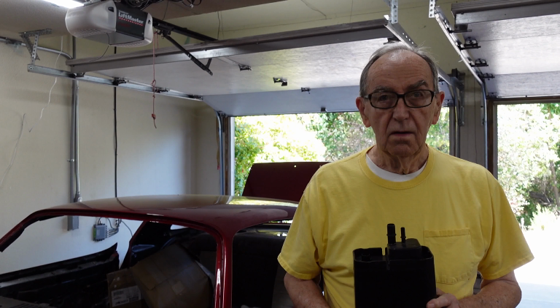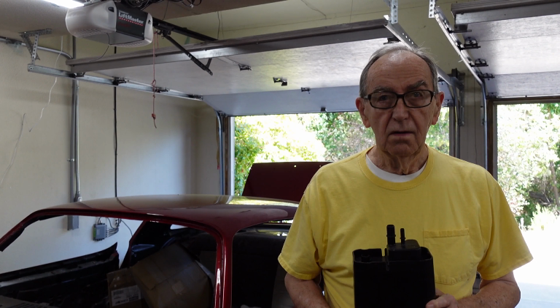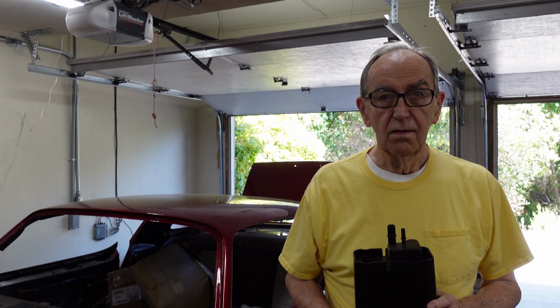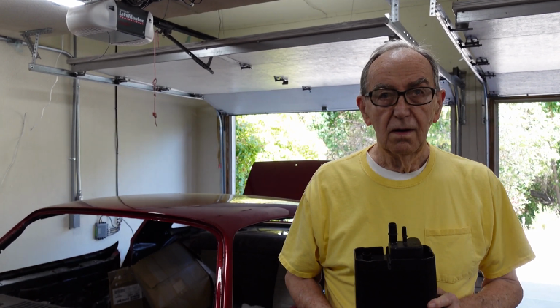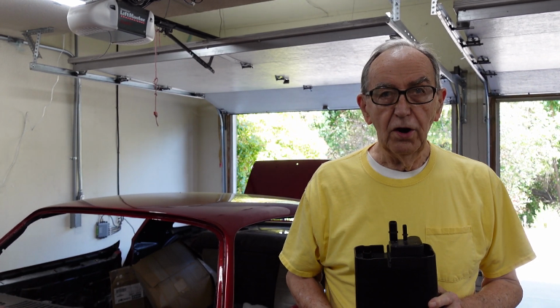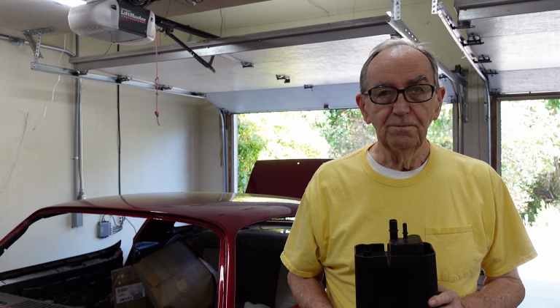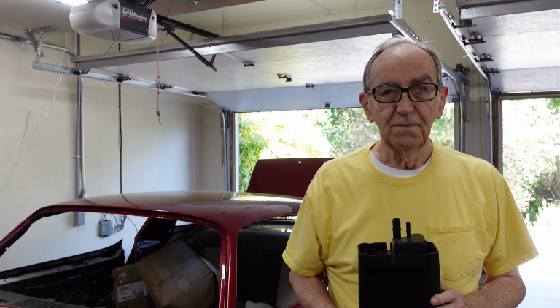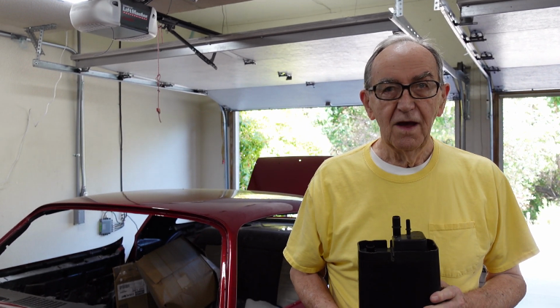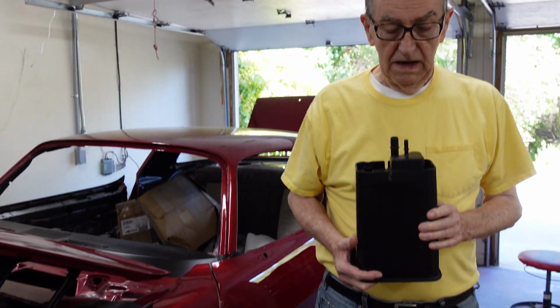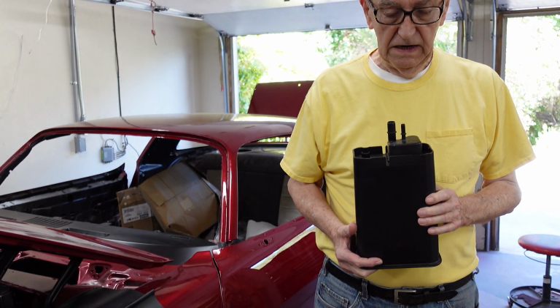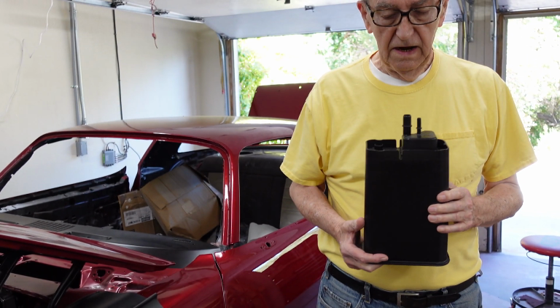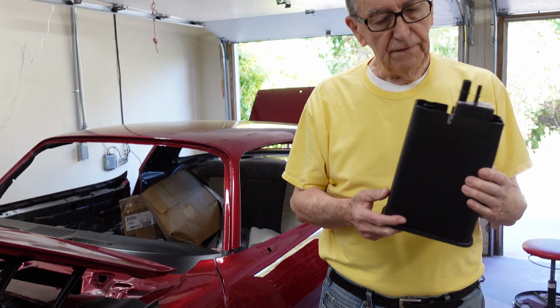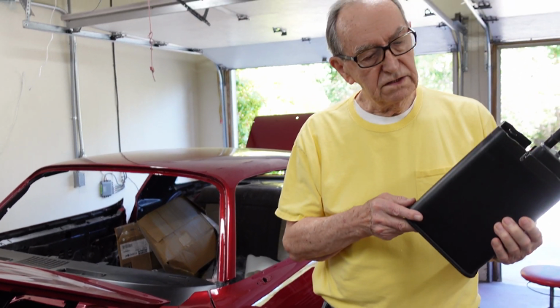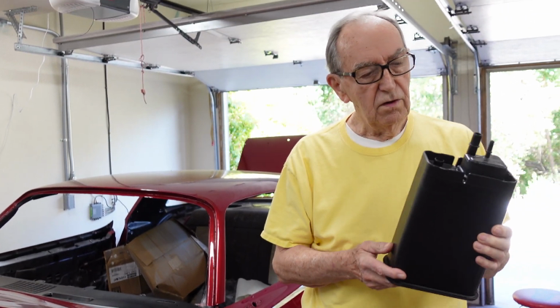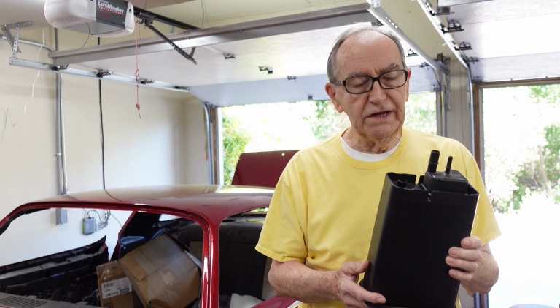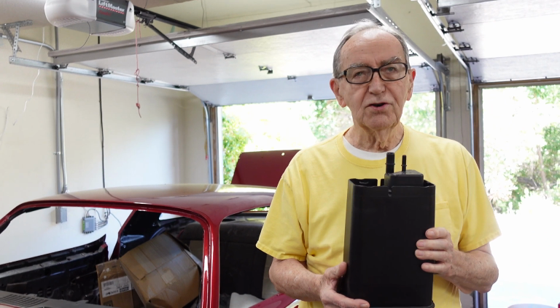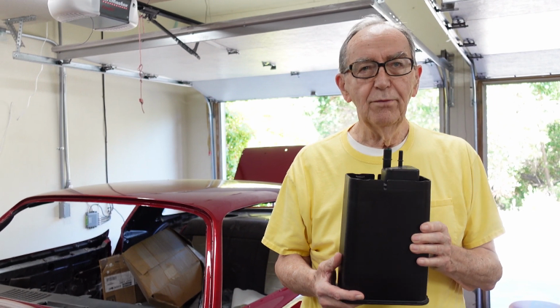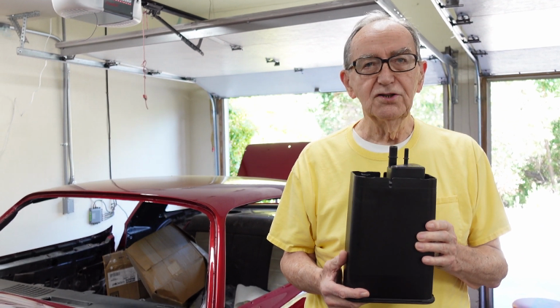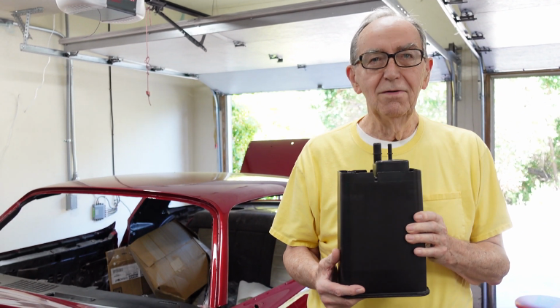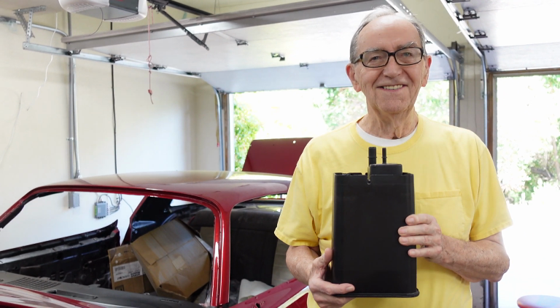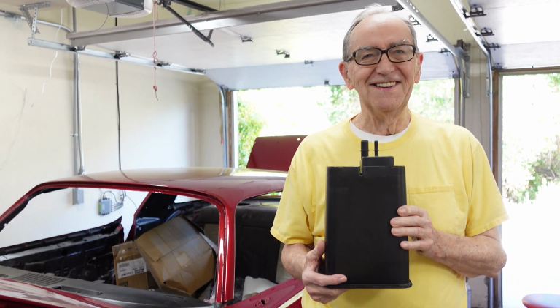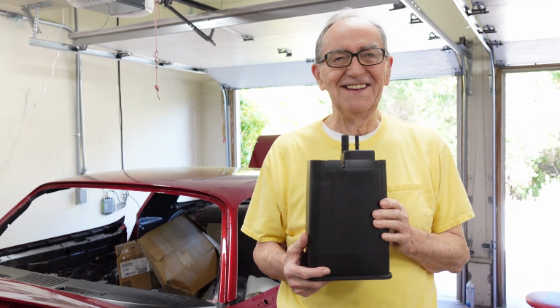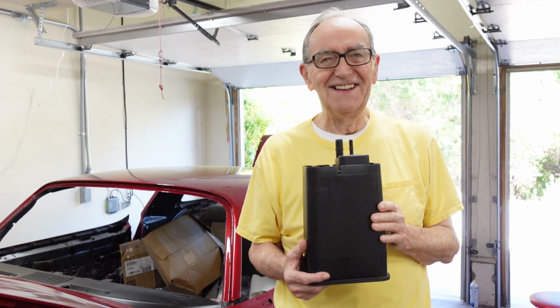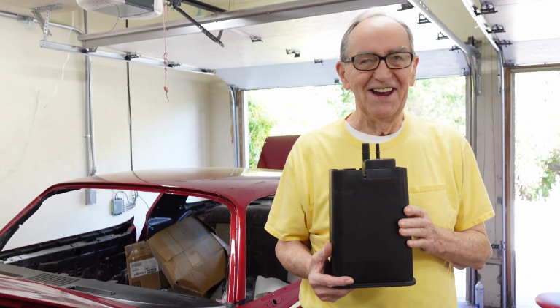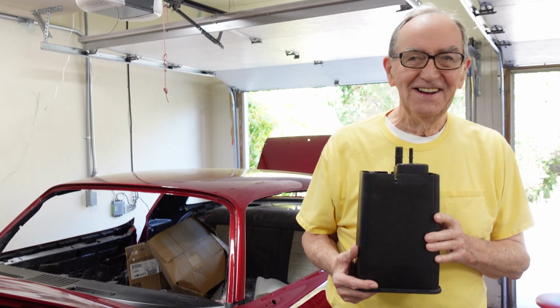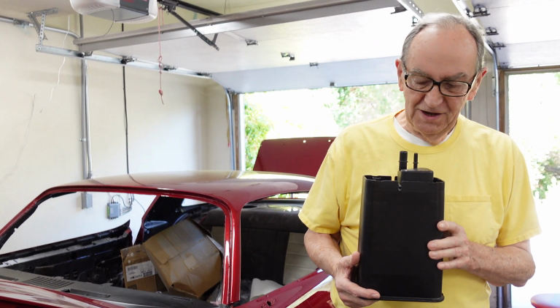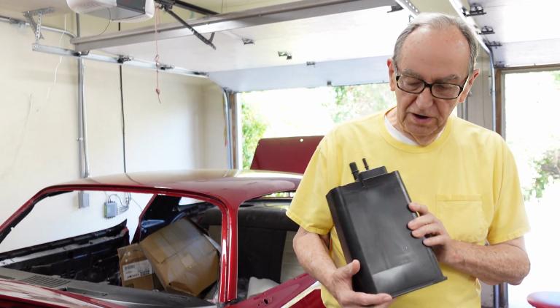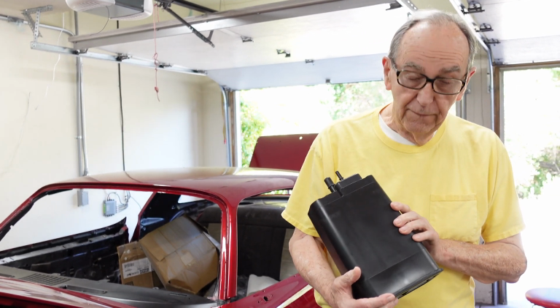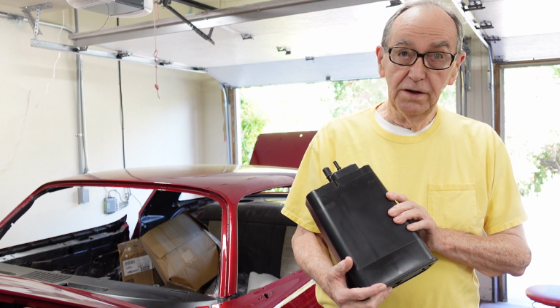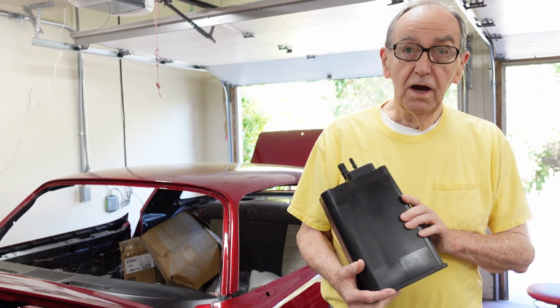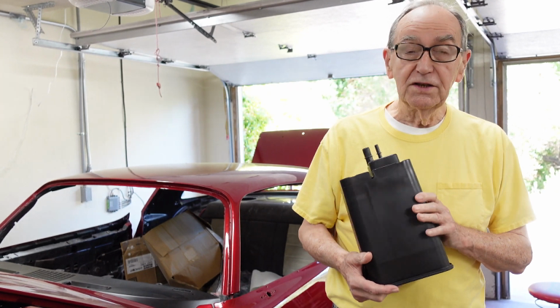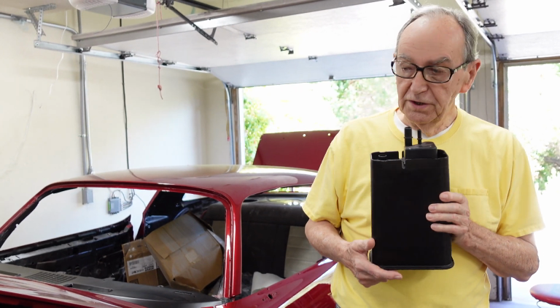Good morning, sir. Good morning. What do you have there? I have, I think it's a recapture evaporator job. That's about right. Yeah. We're trying to figure out a place to put it.